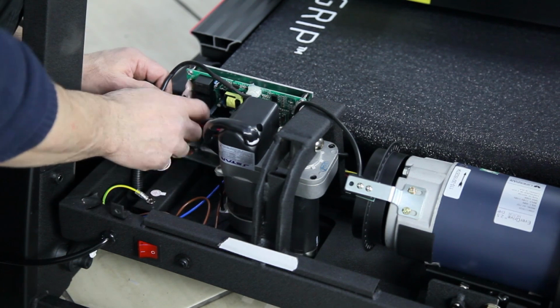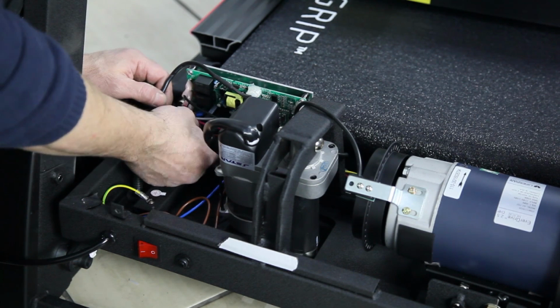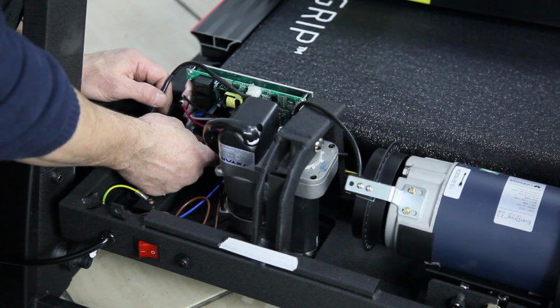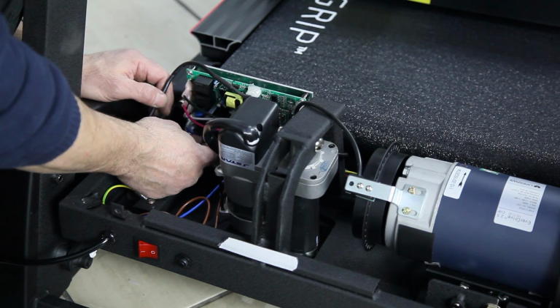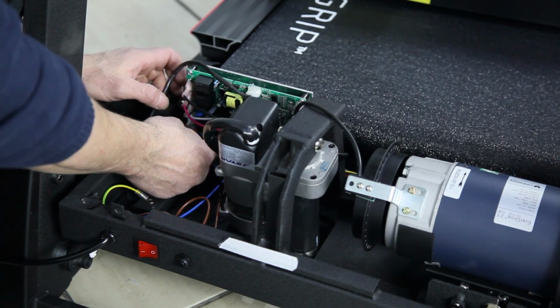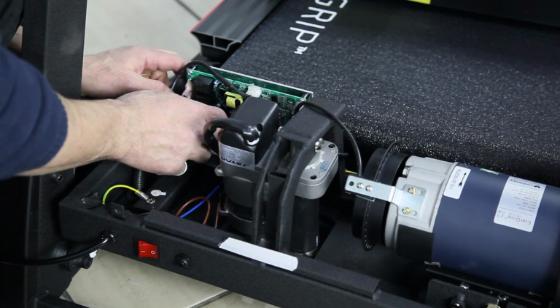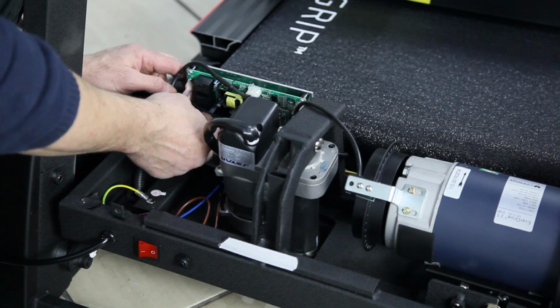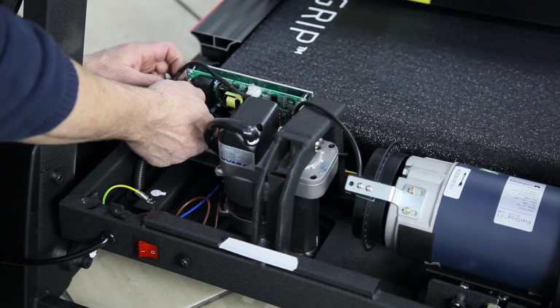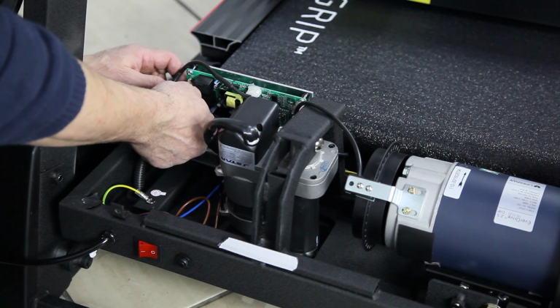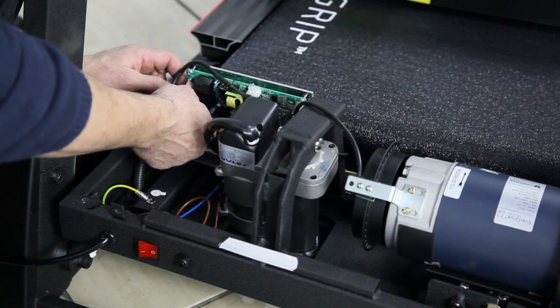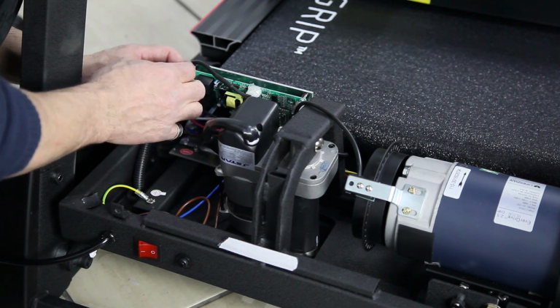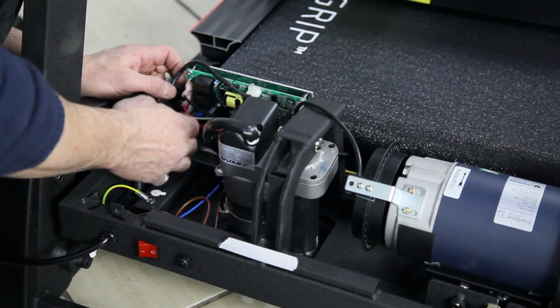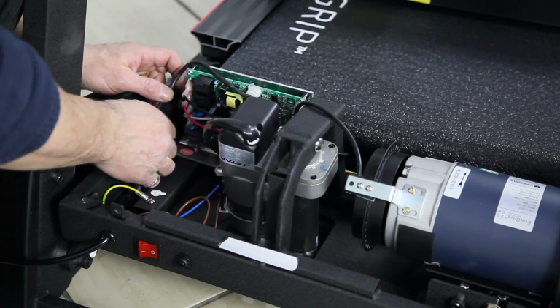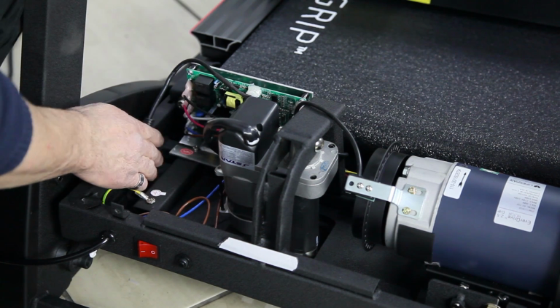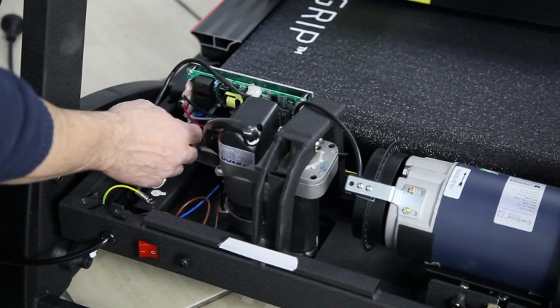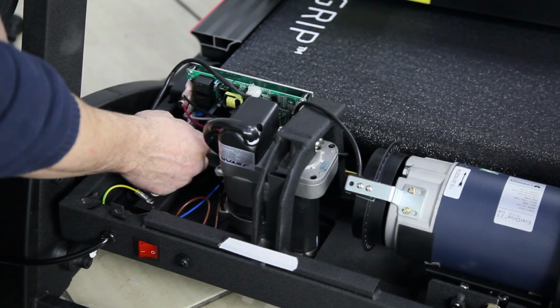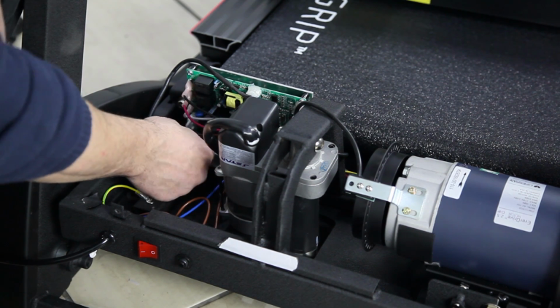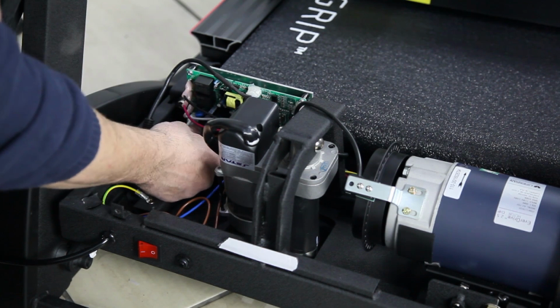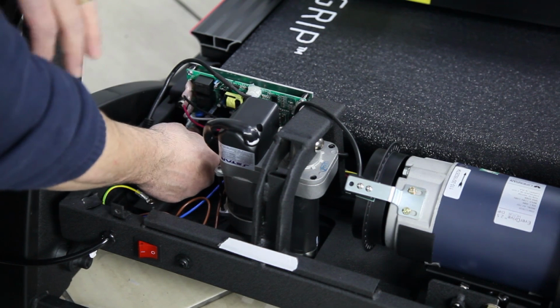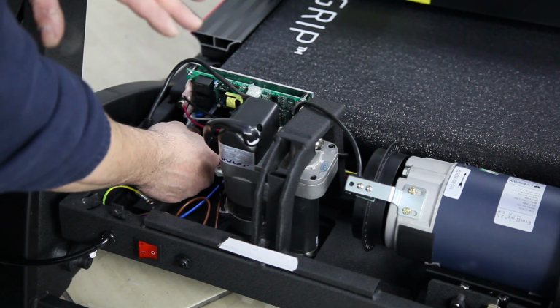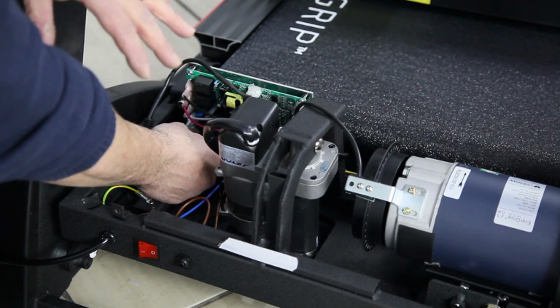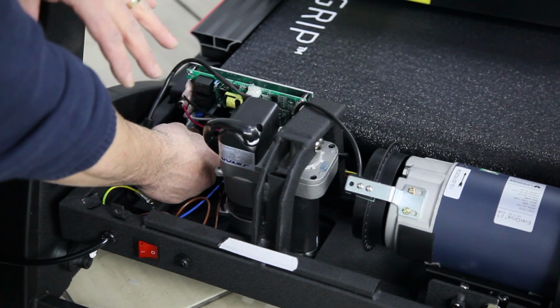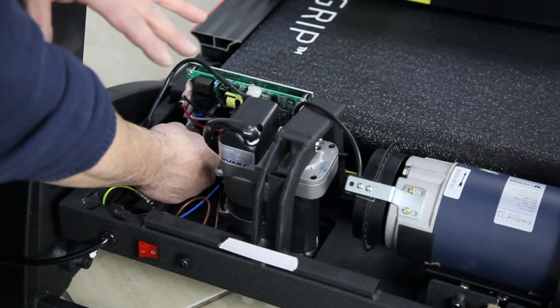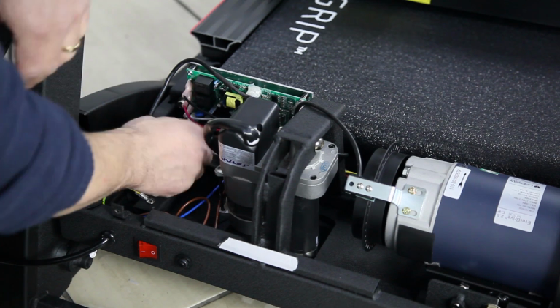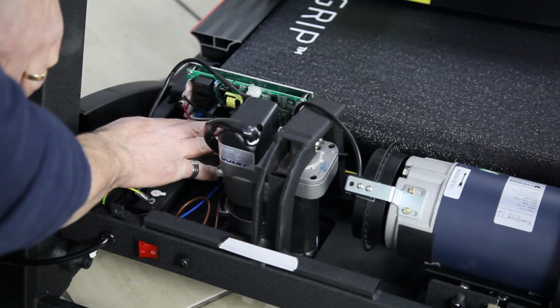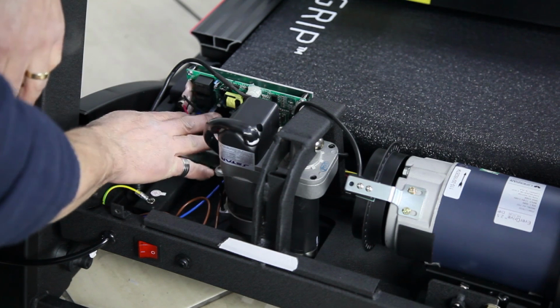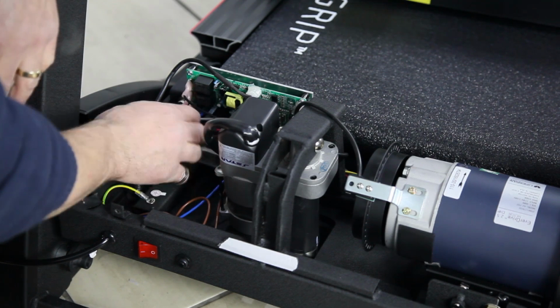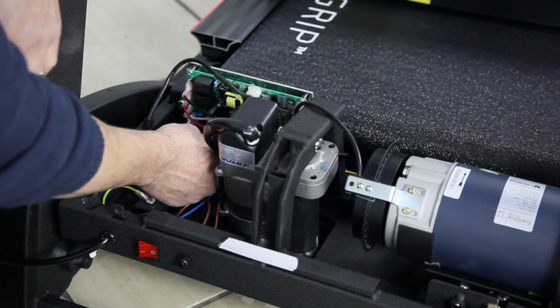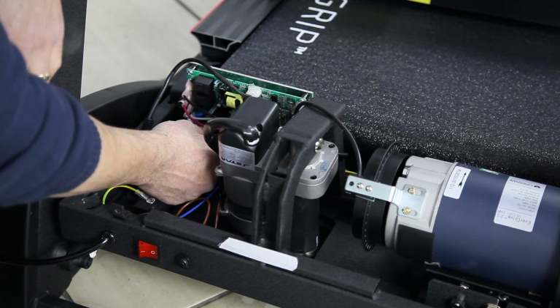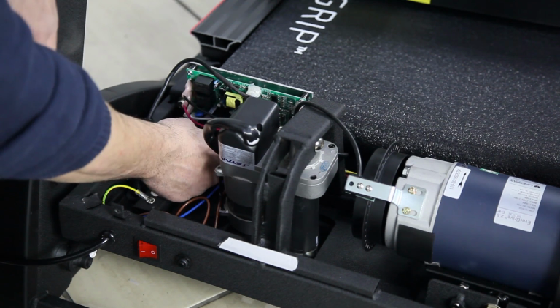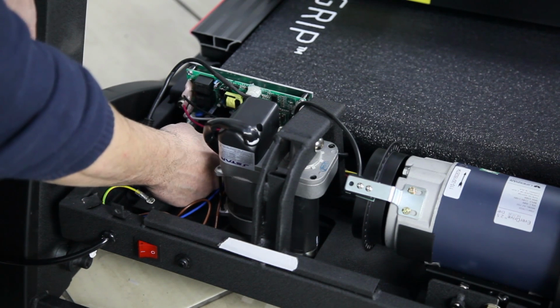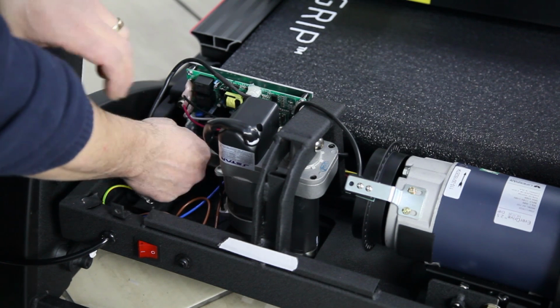You will find maybe four or five different wires — they are all colour coded. Red, black, and white for your incline. If your machine doesn't have incline you won't have these wires, which makes it a bit easier to change.